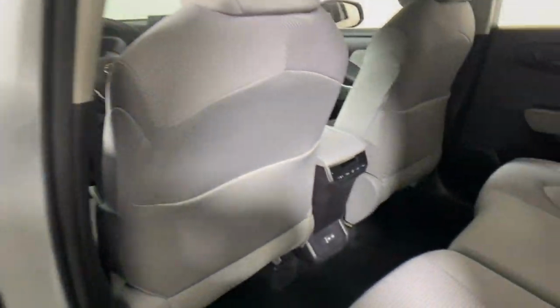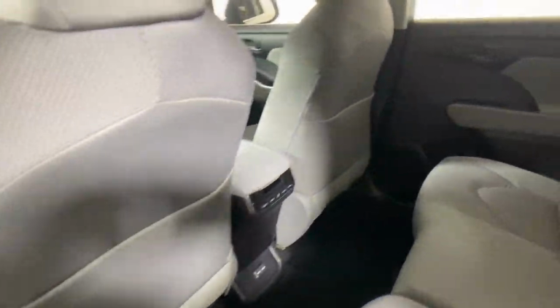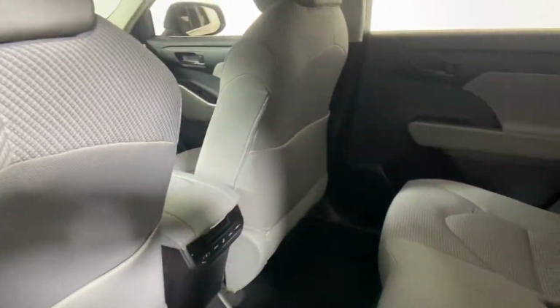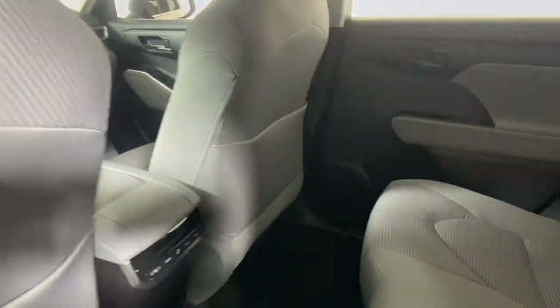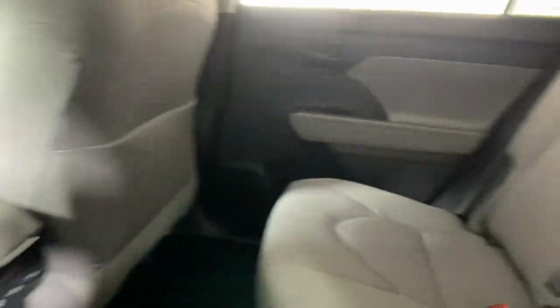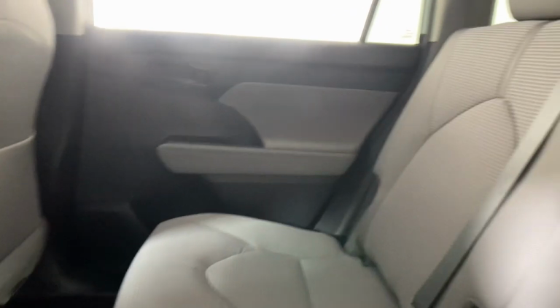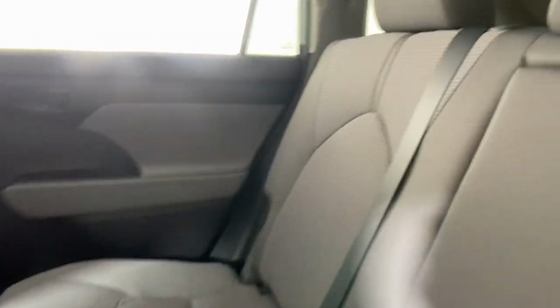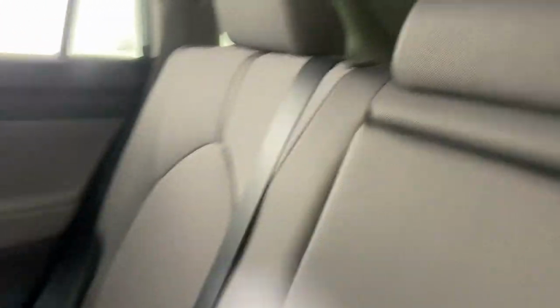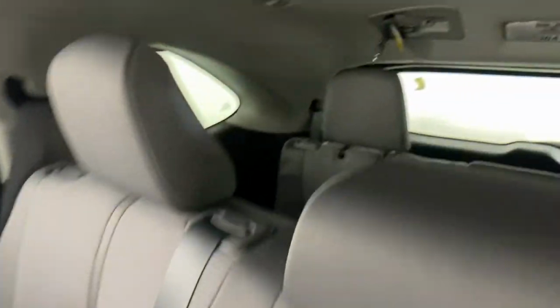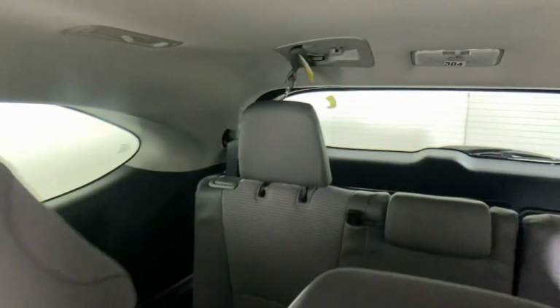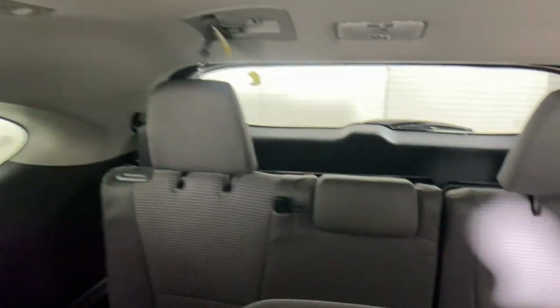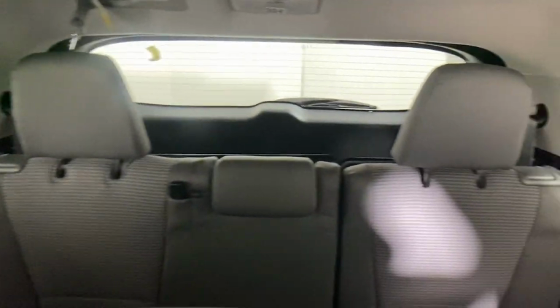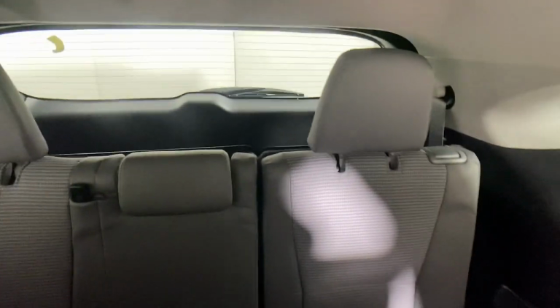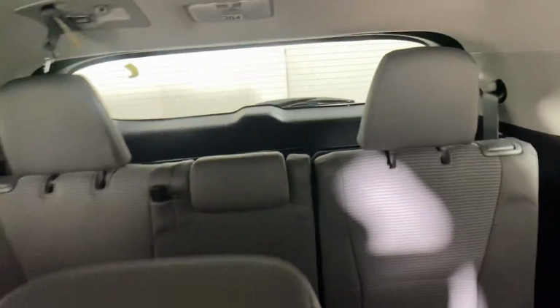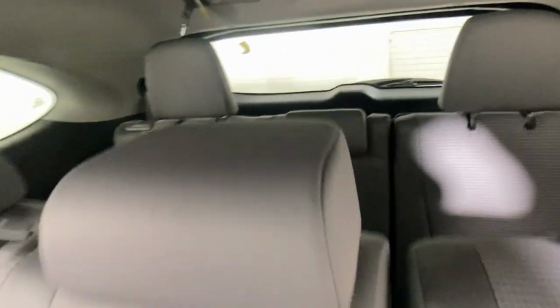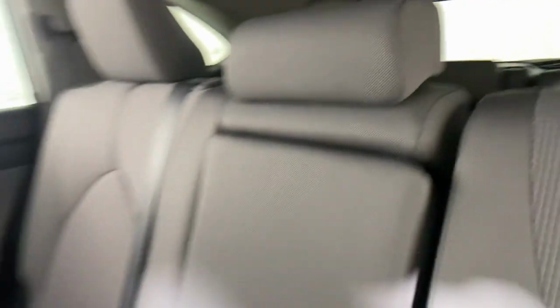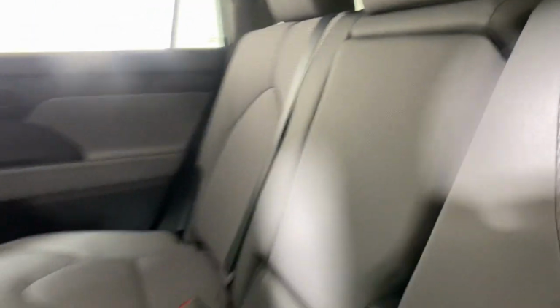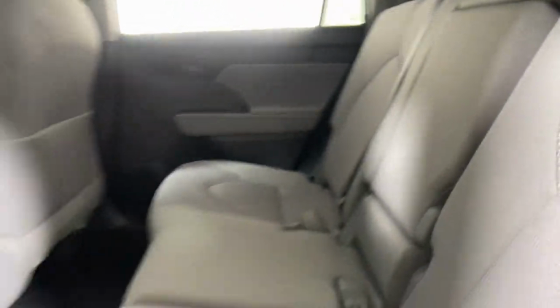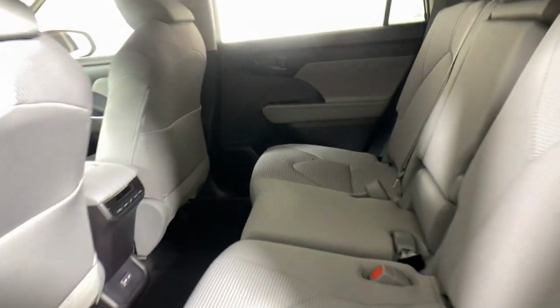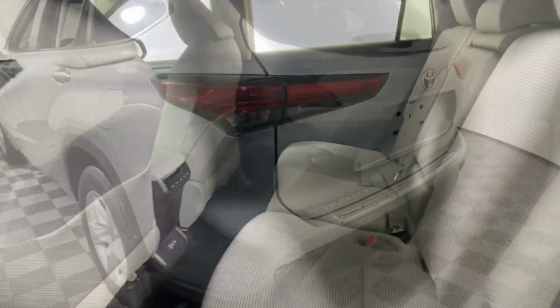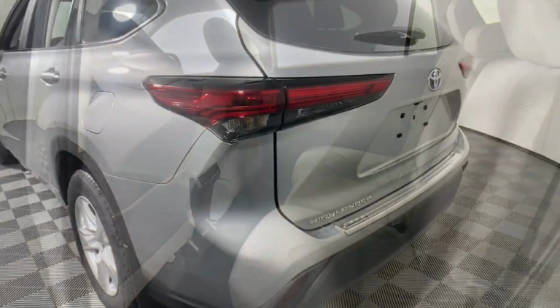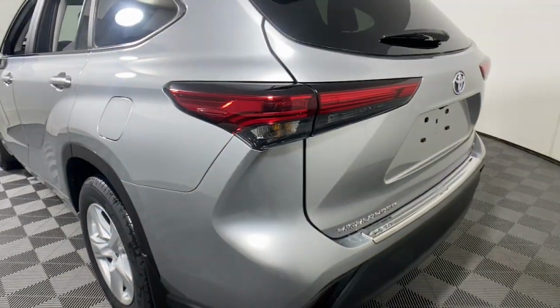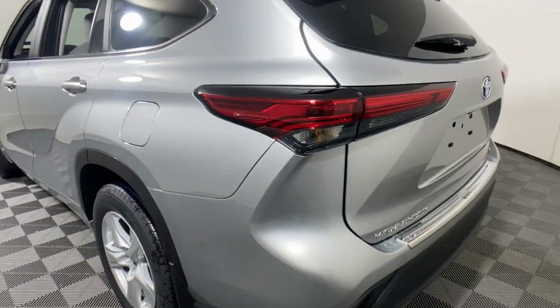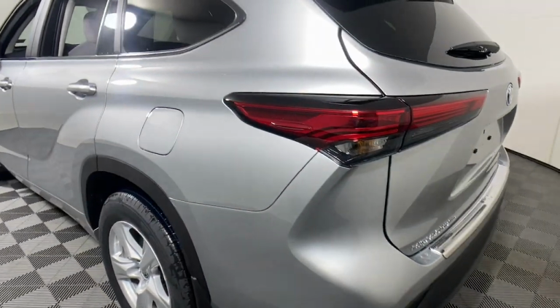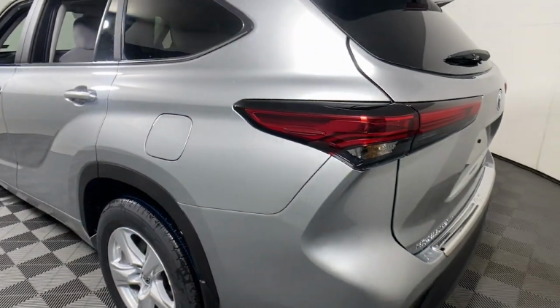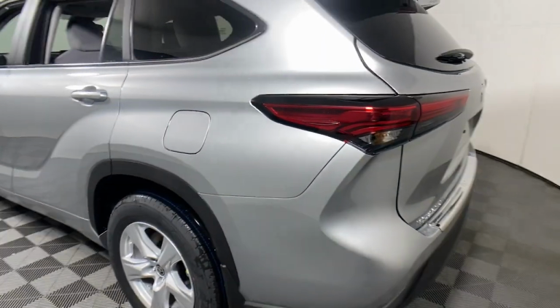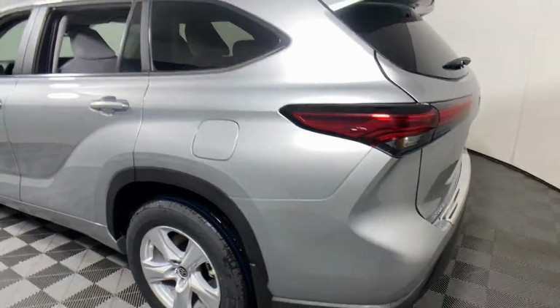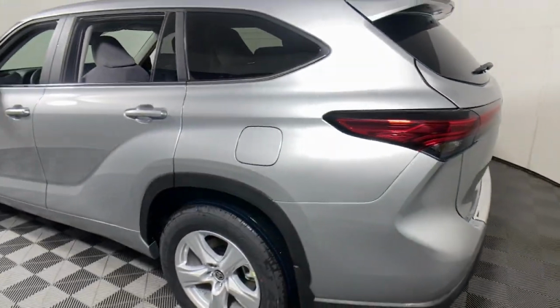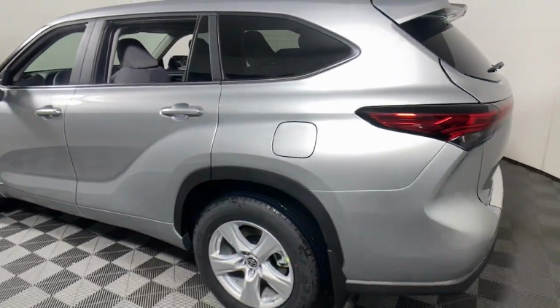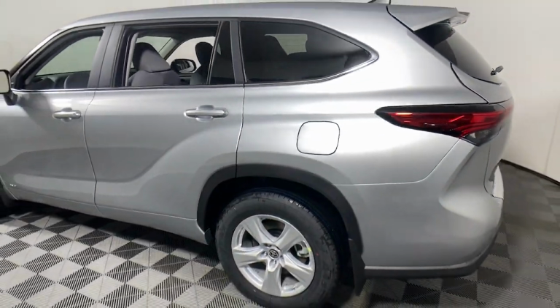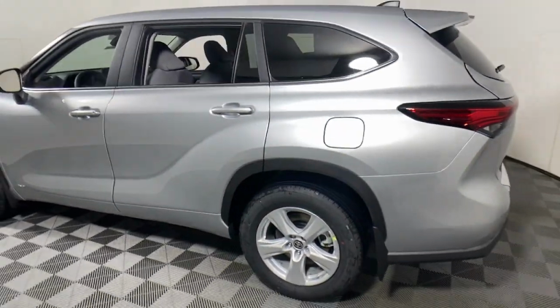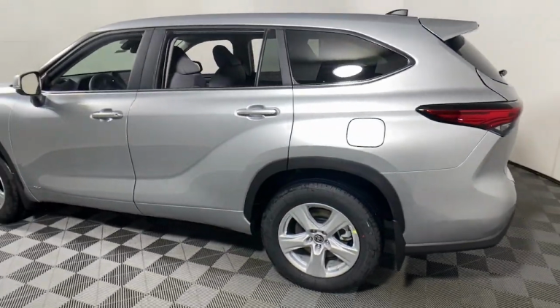These are just some of the great options this vehicle comes with: keyless entry, power lift gate, fog lamps, satellite radio, steering wheel audio controls, aluminum wheels.